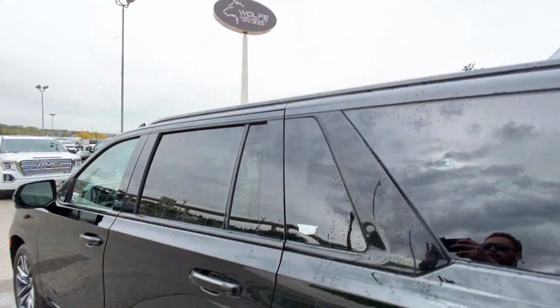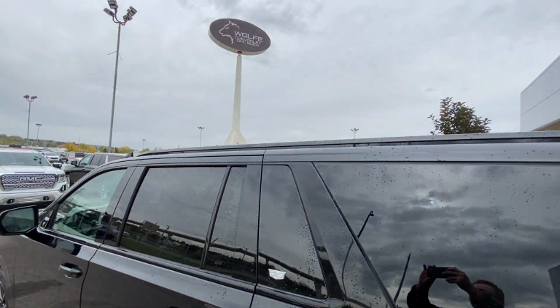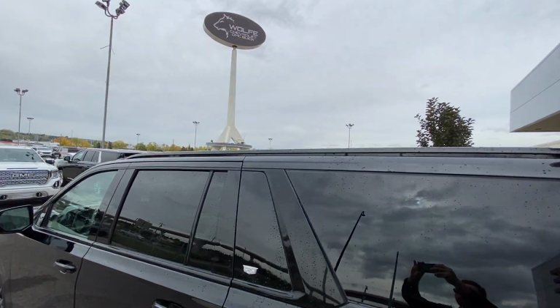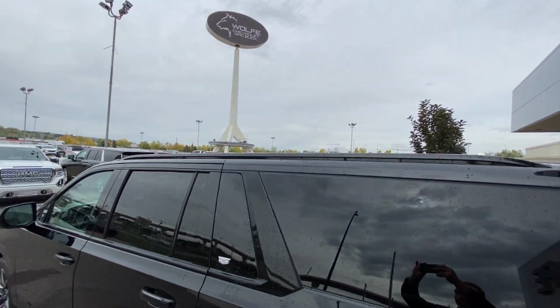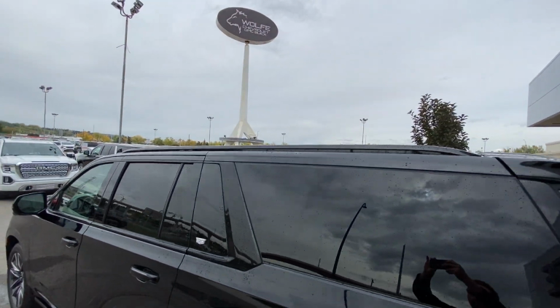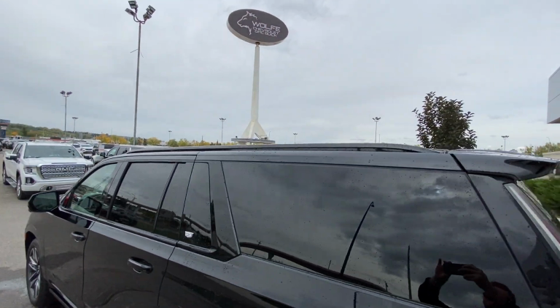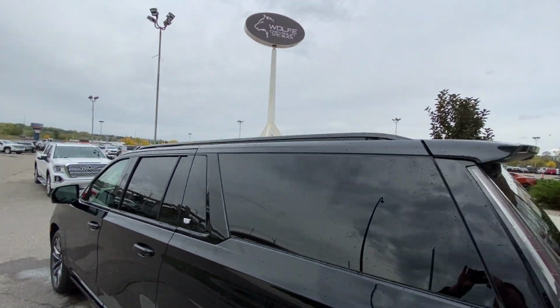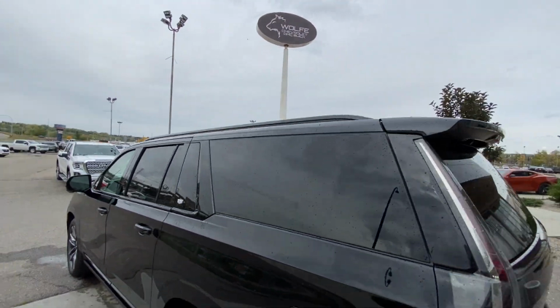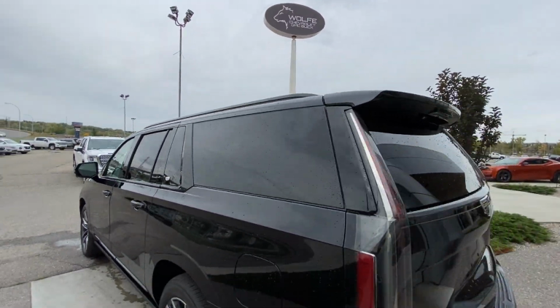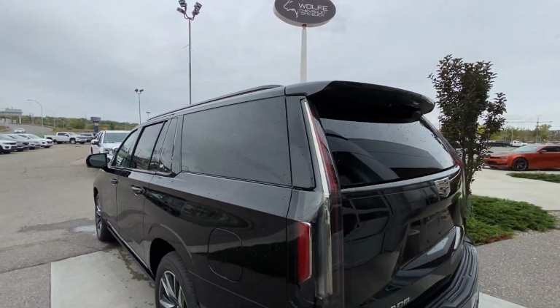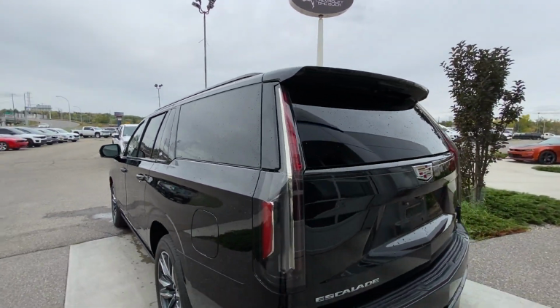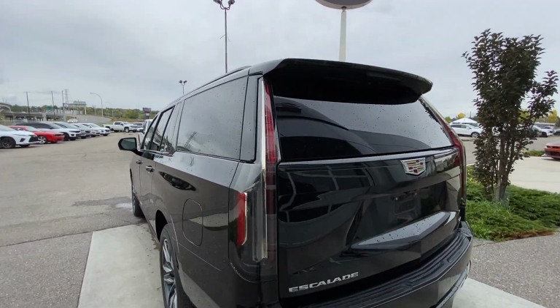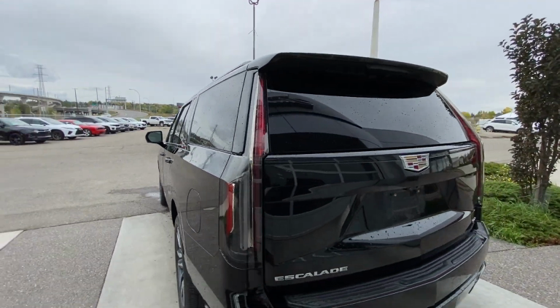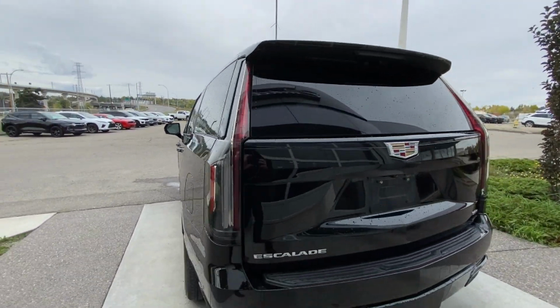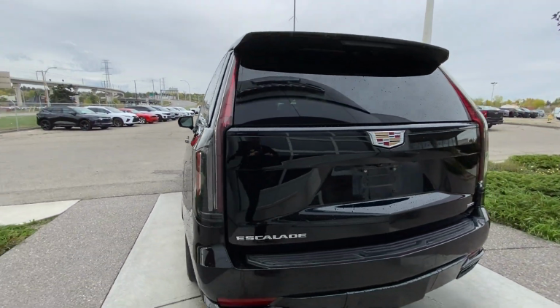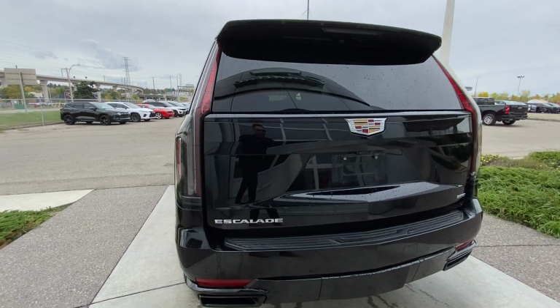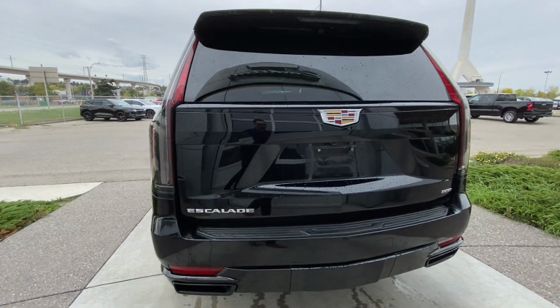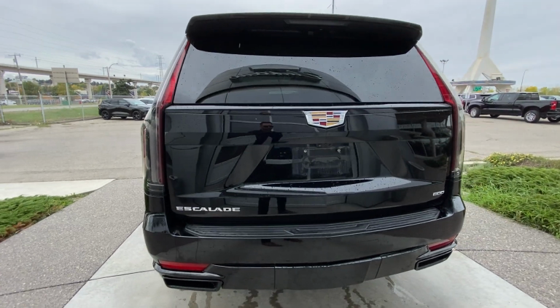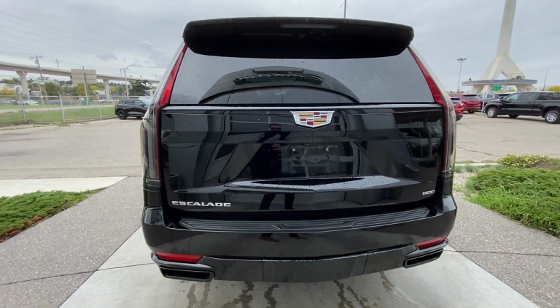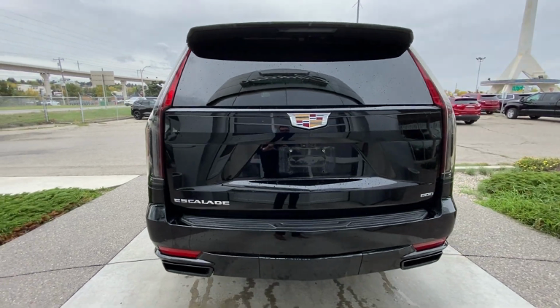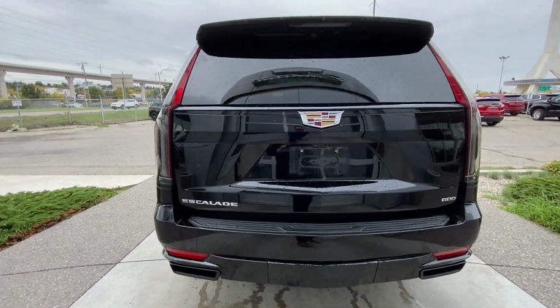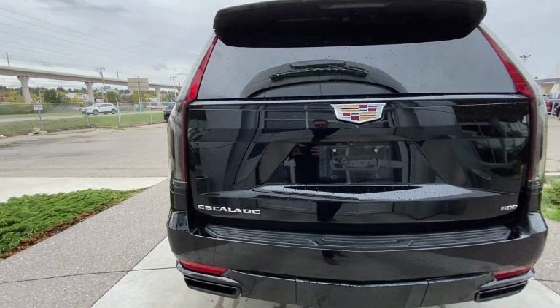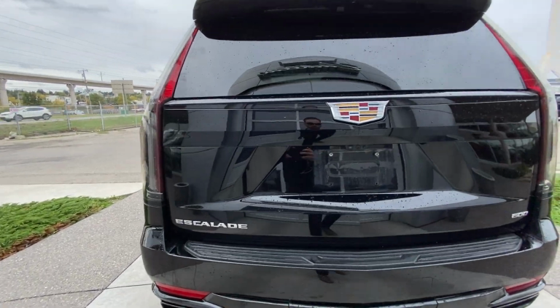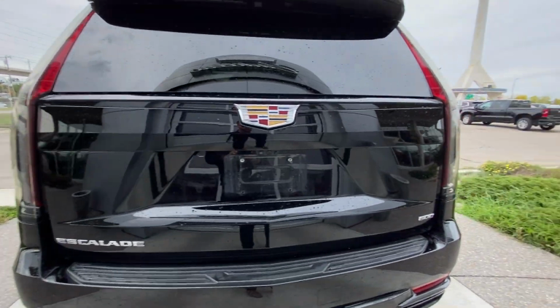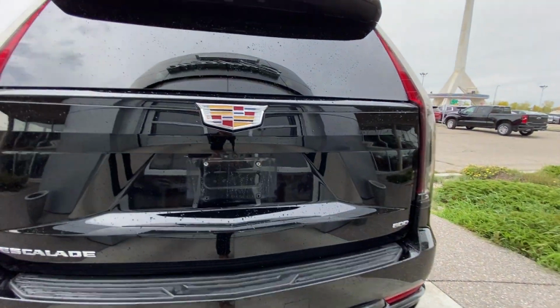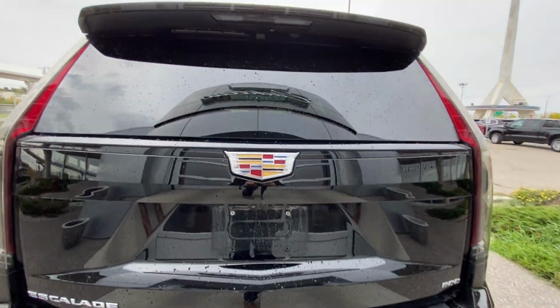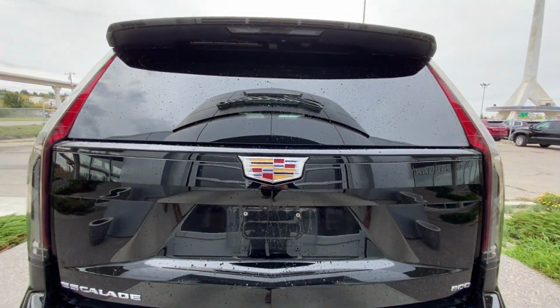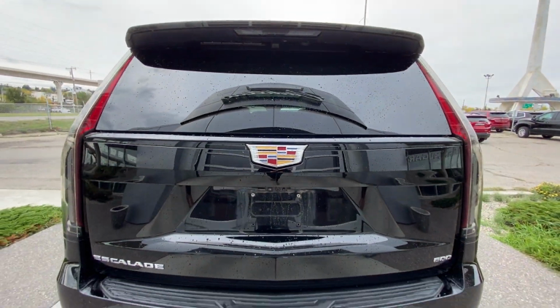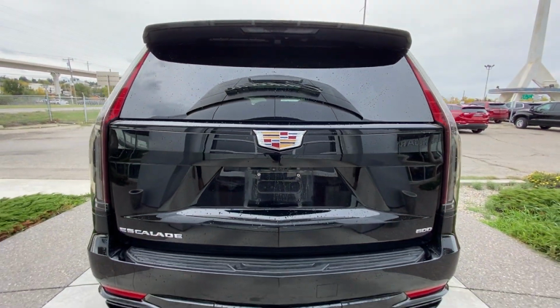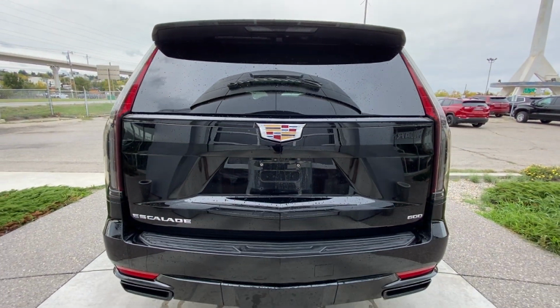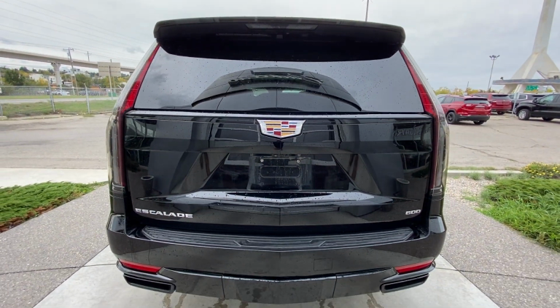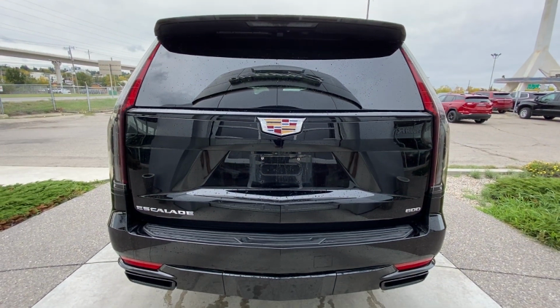Roof rails are also installed. Around the back of the vehicle, we have clear taillights, twin Vader chrome-tipped exhaust, and Escalade 600 and Cadillac badging all on the hatch.